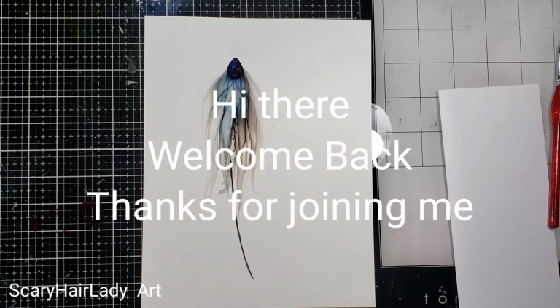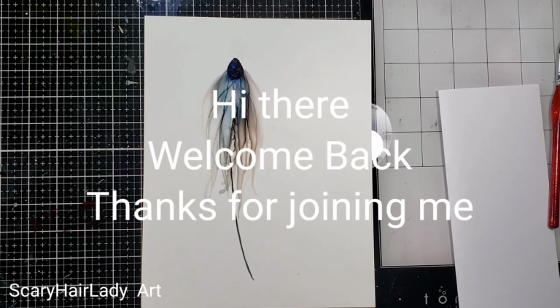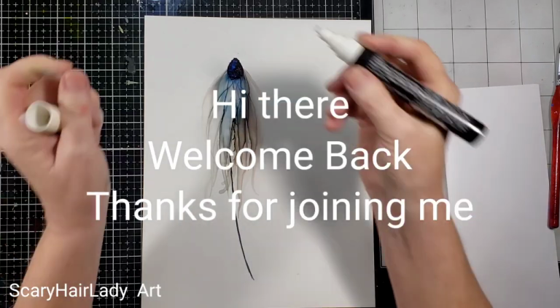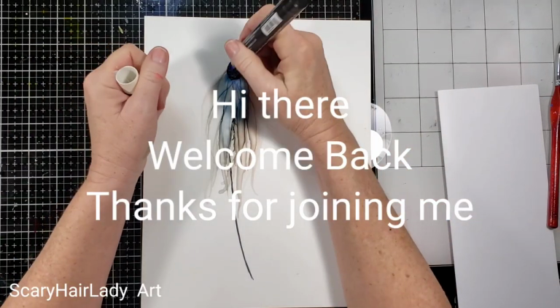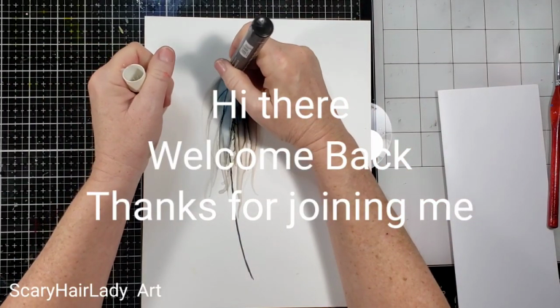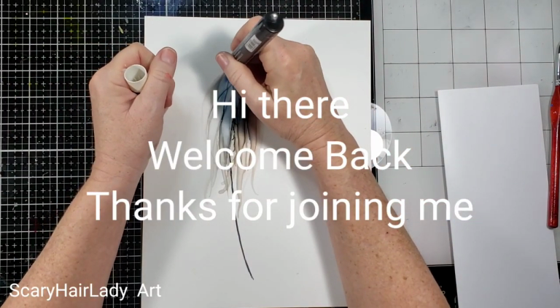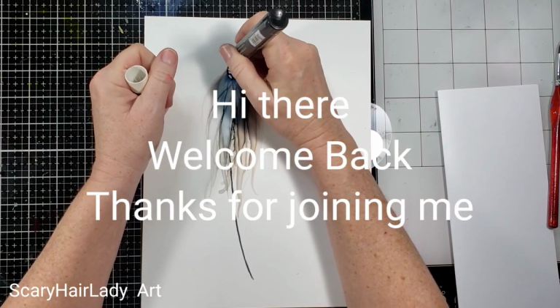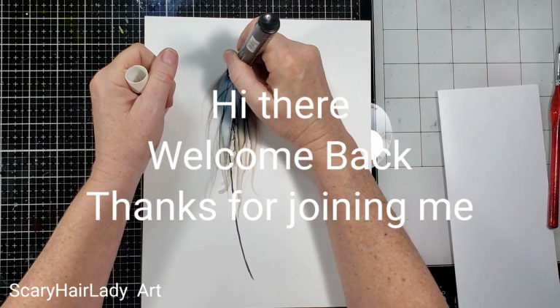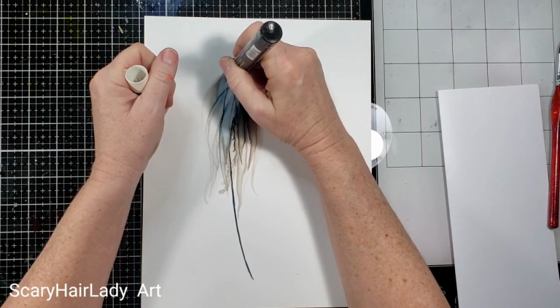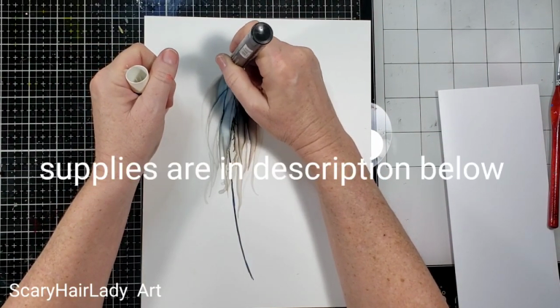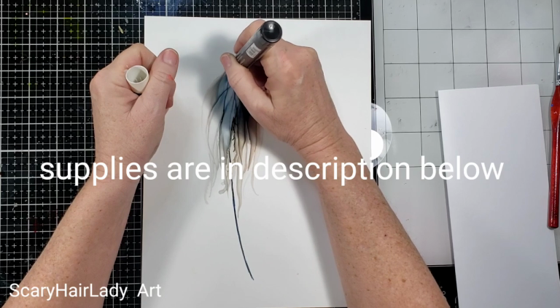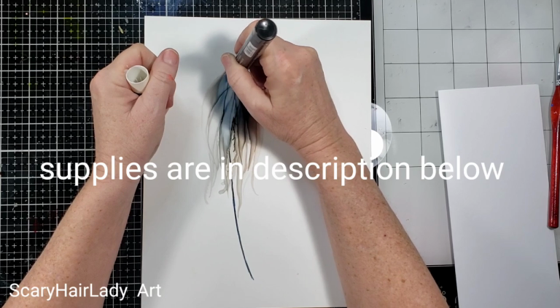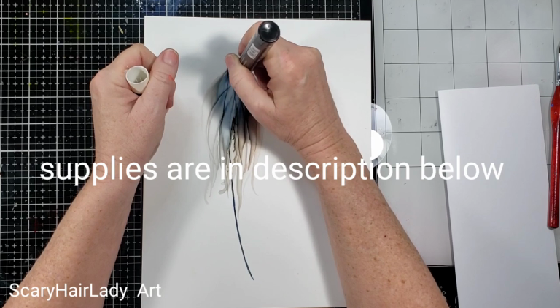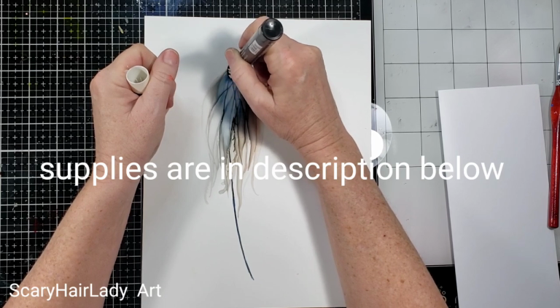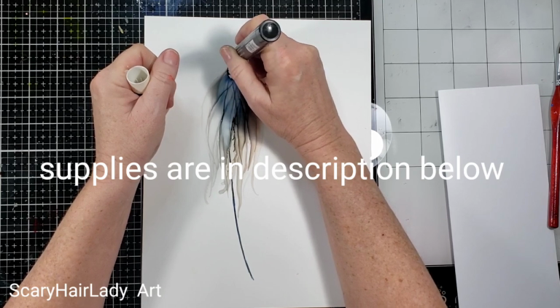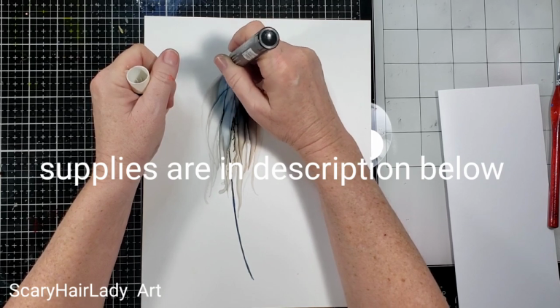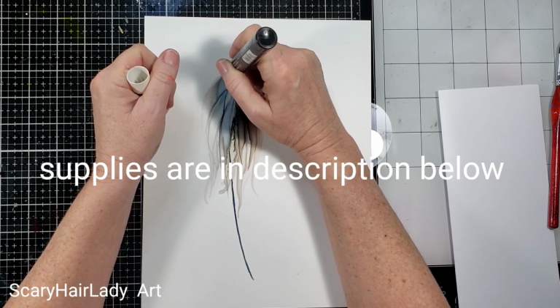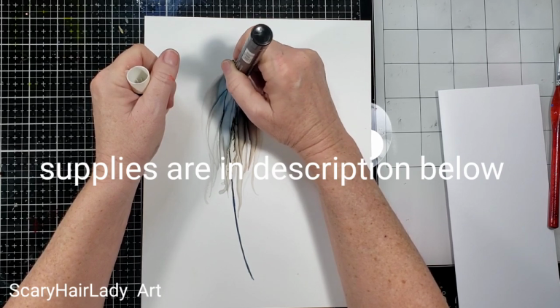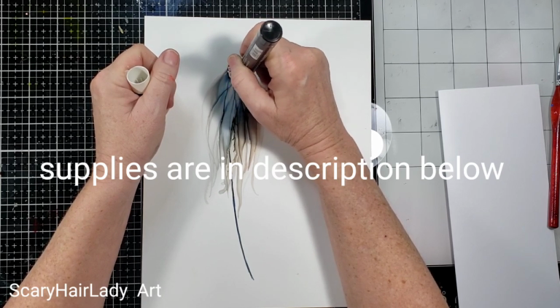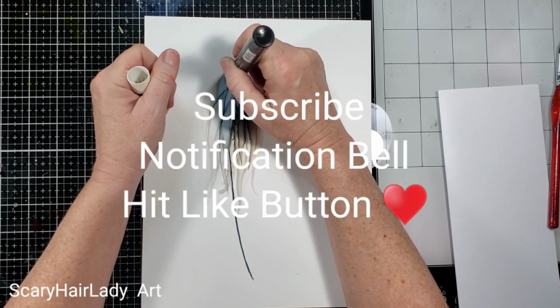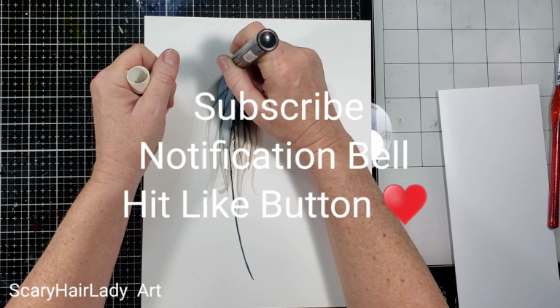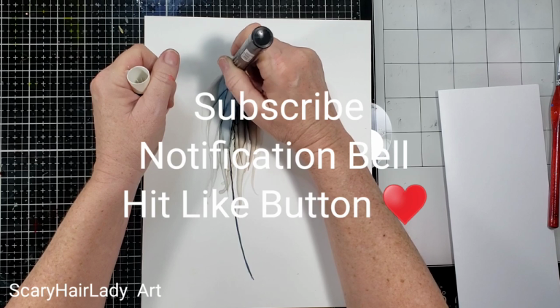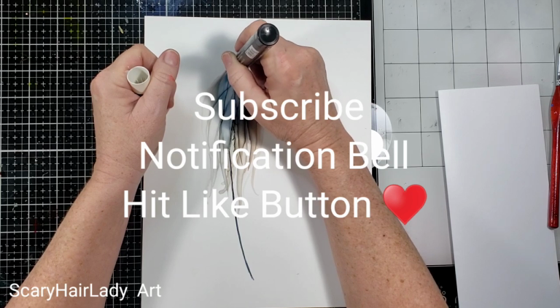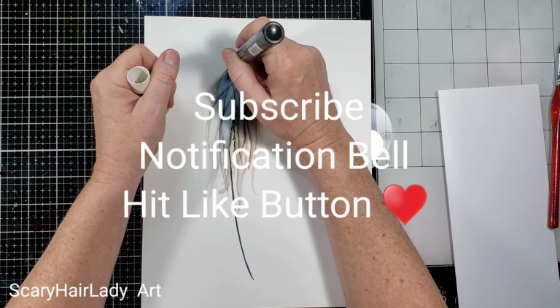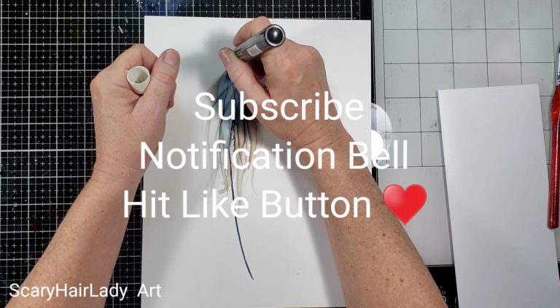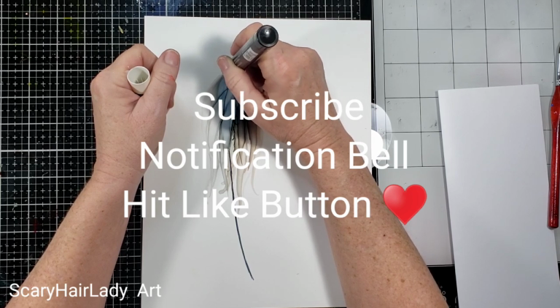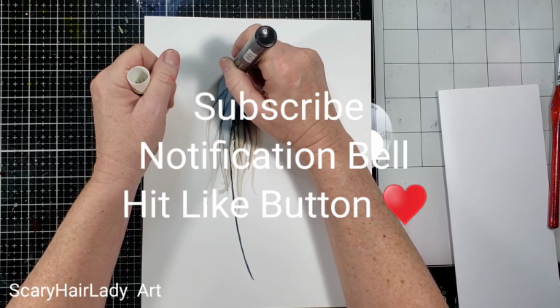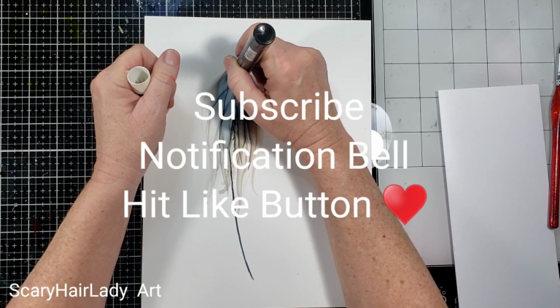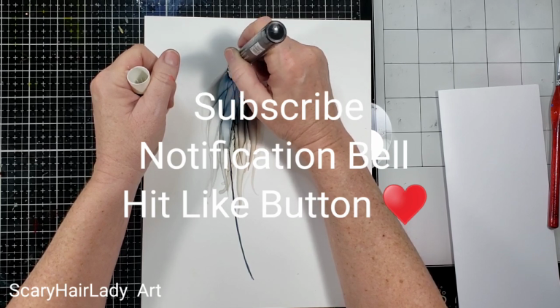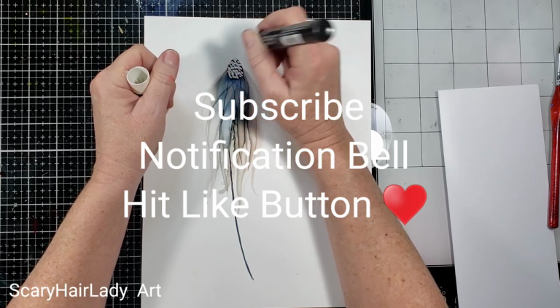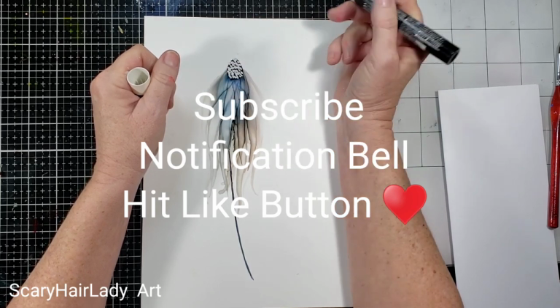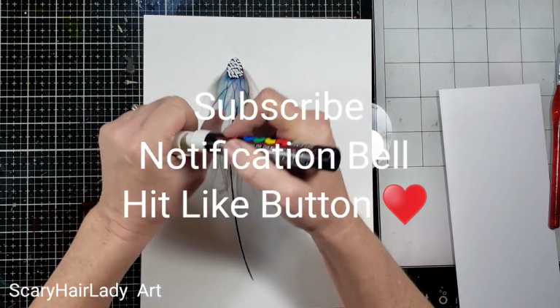Hey there, welcome back and thanks for joining me. All my supplies and equipment are down in the description box and they have links to them, so check that out. And if you like this video, hit that subscribe button. If you want to see the videos when they first come out, hit that notification bell.